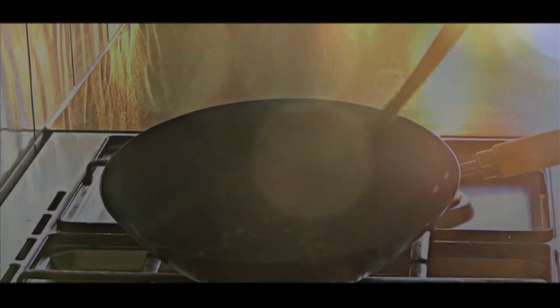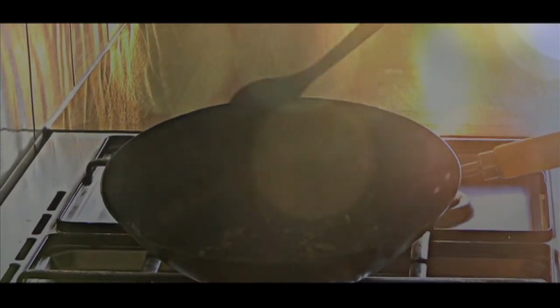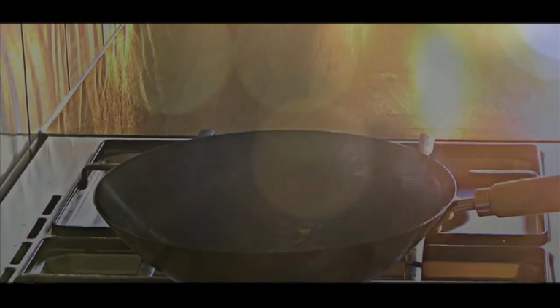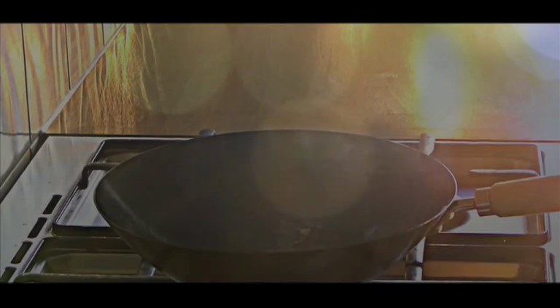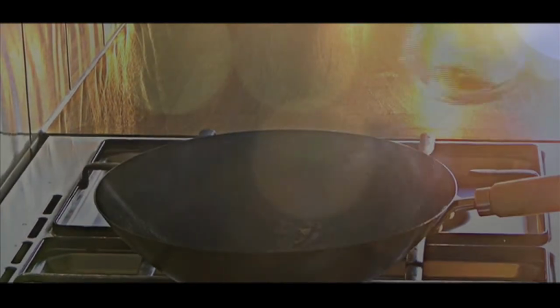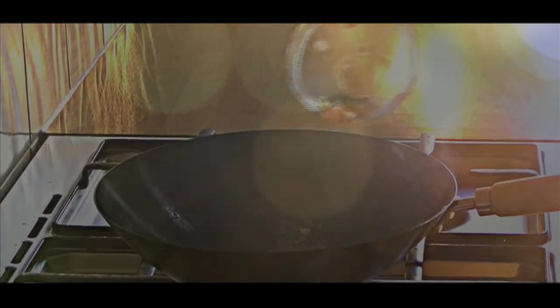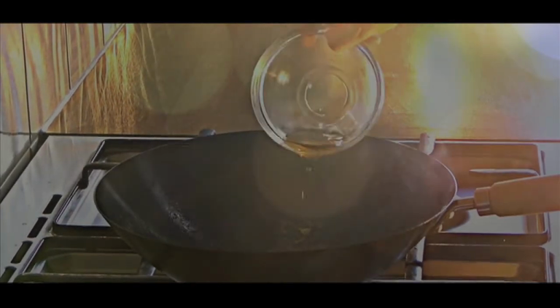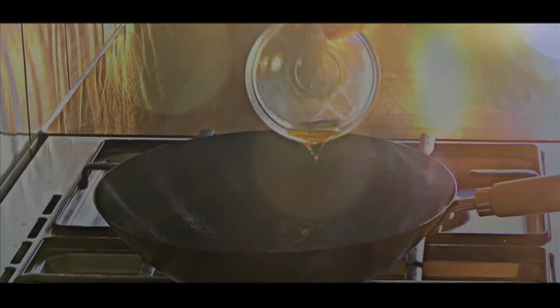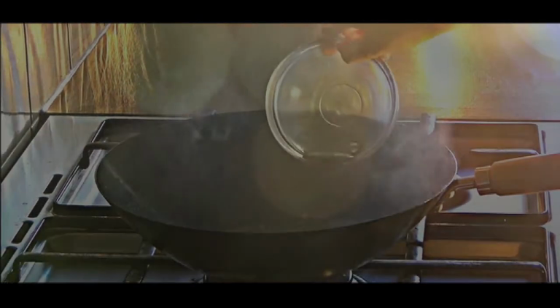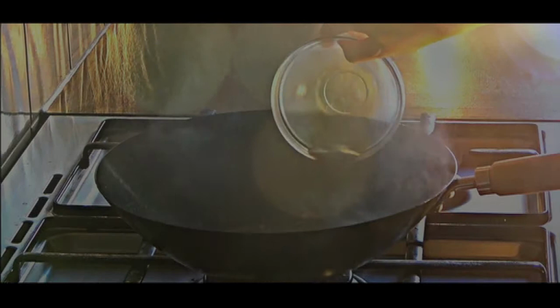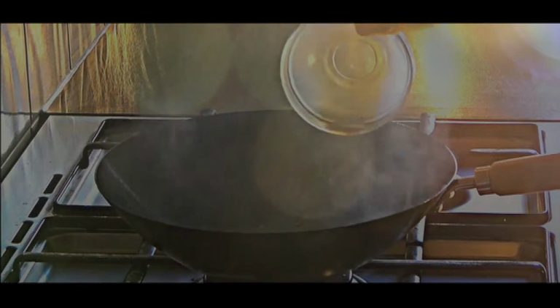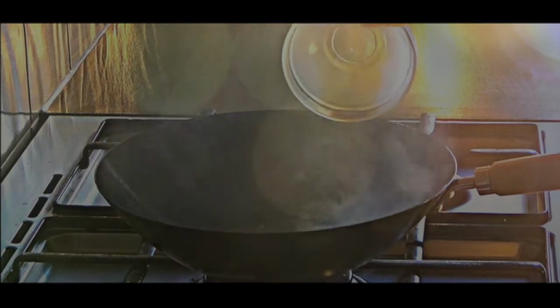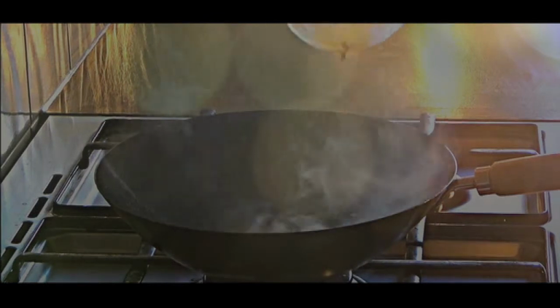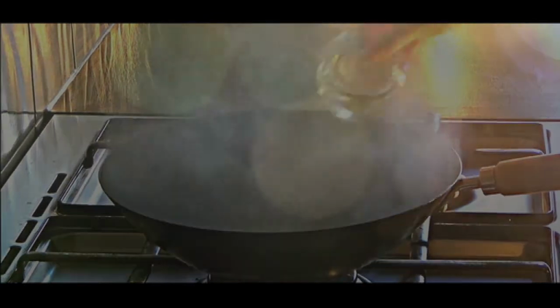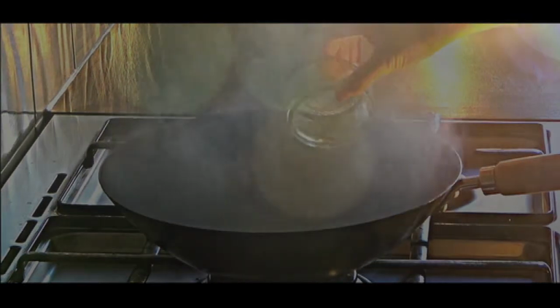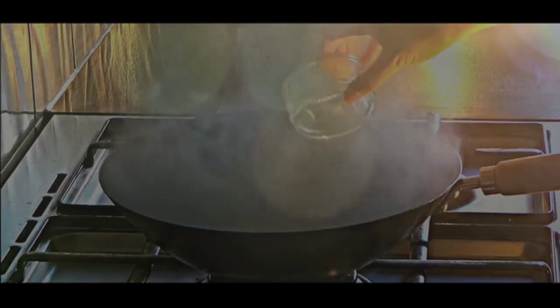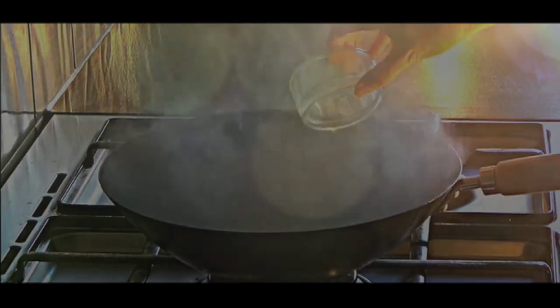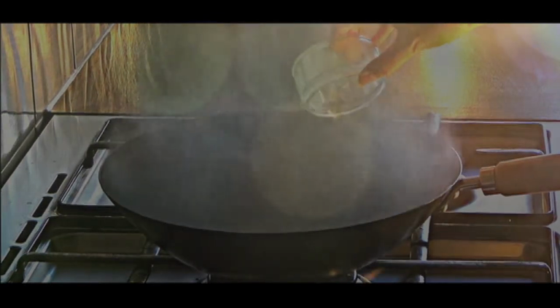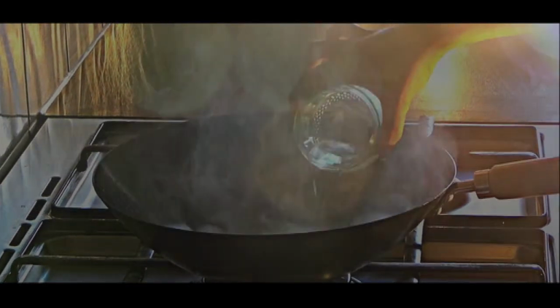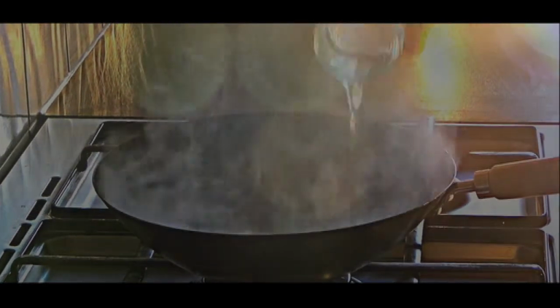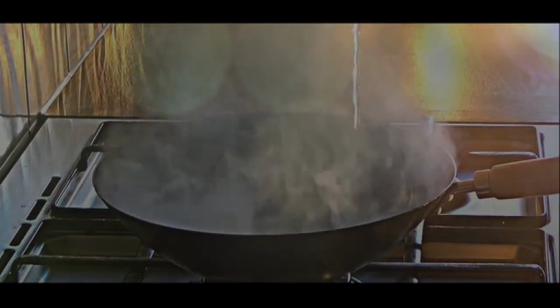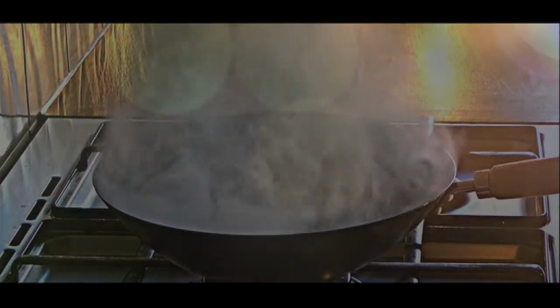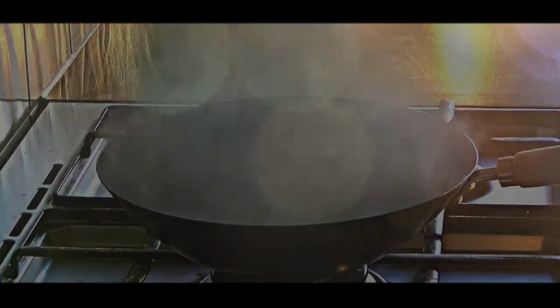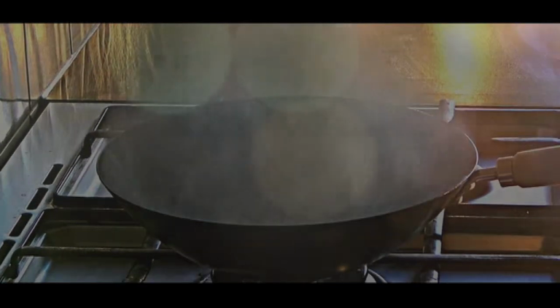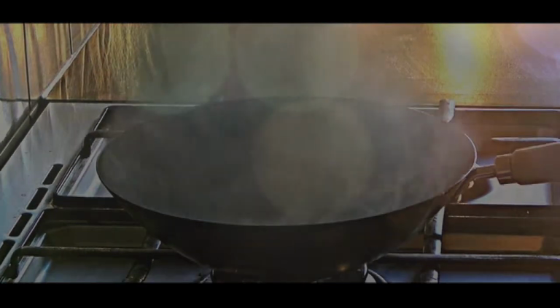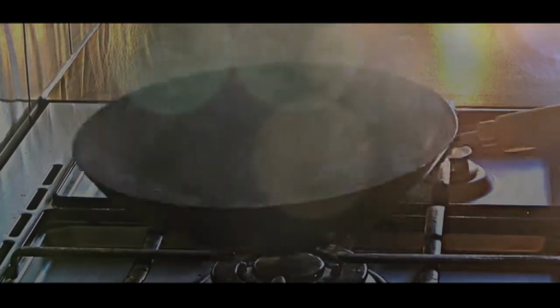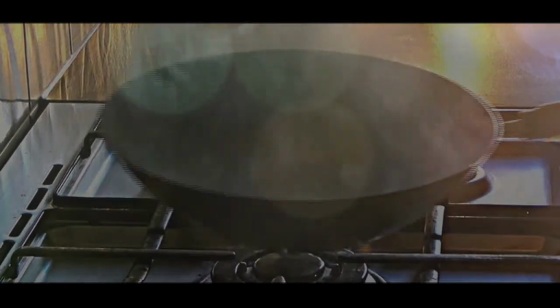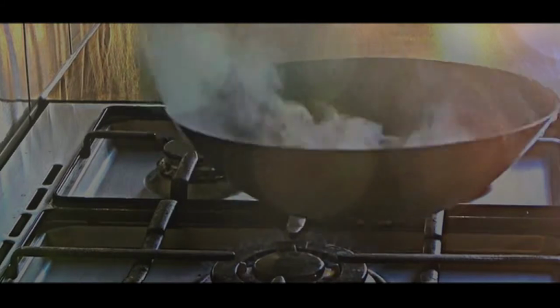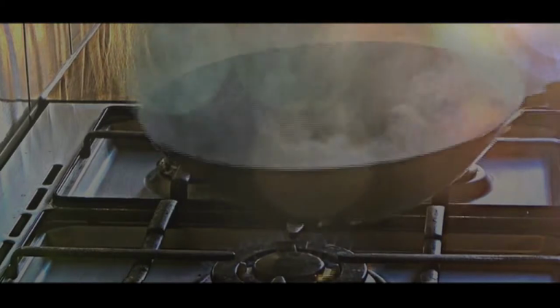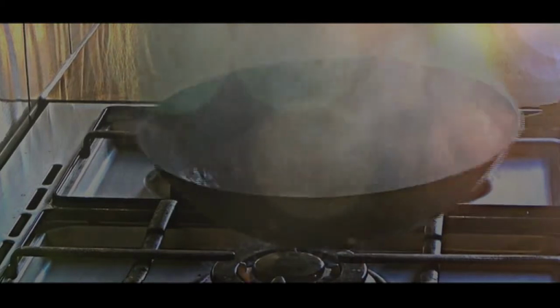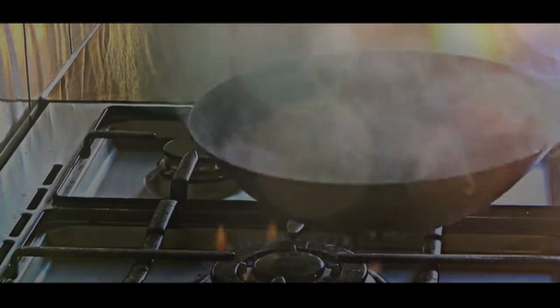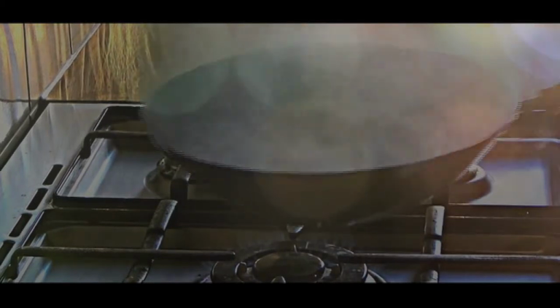Add in Shaoxing wine, soy sauce, sesame oil and water. Mix the ingredients and simmer for 20 seconds.